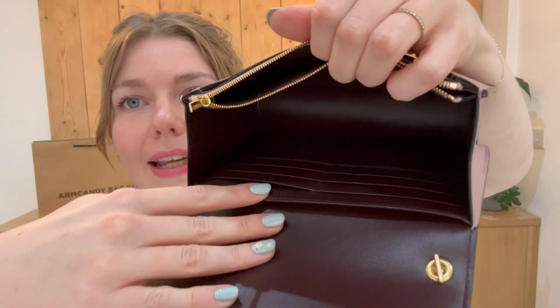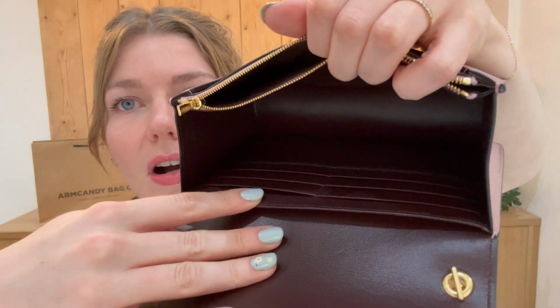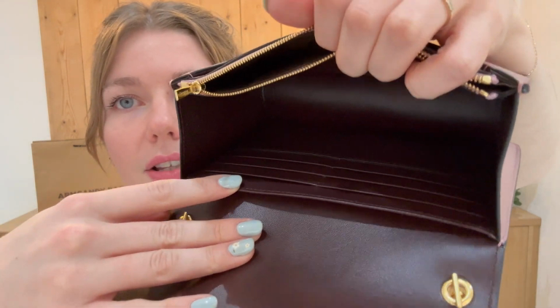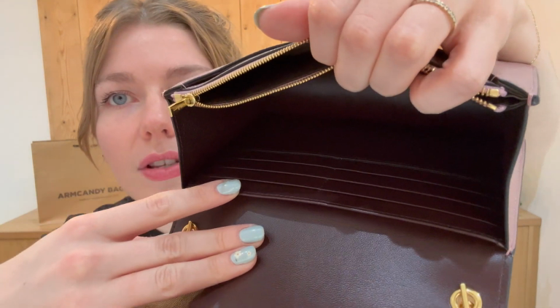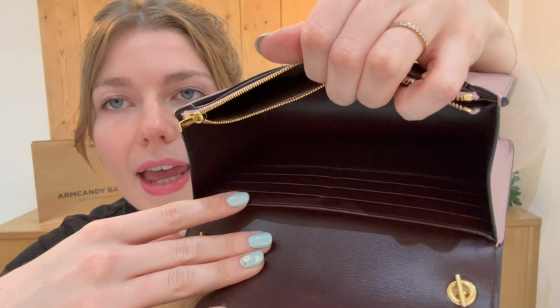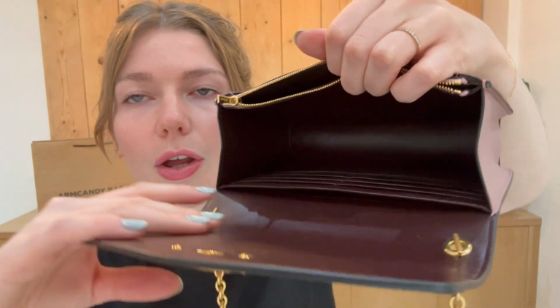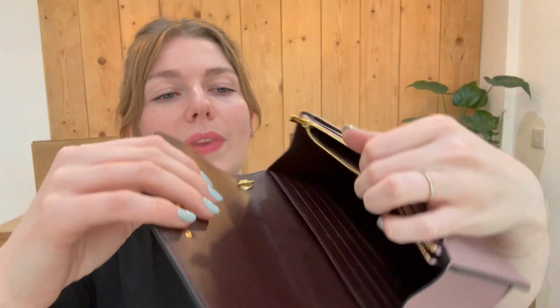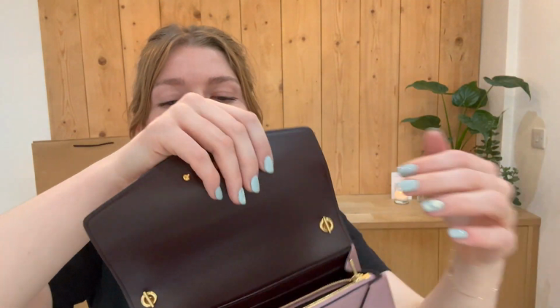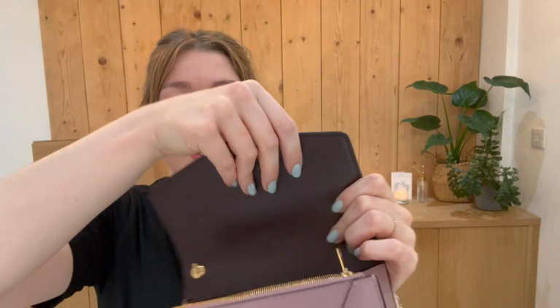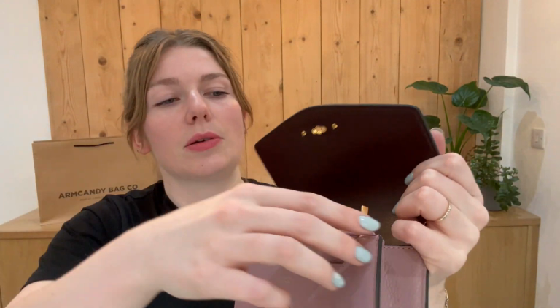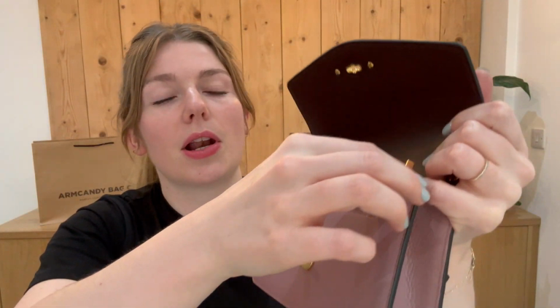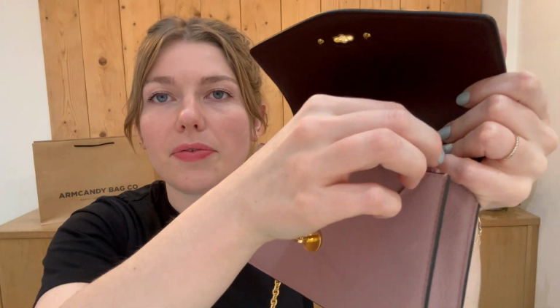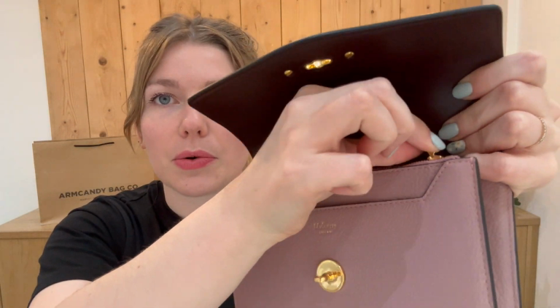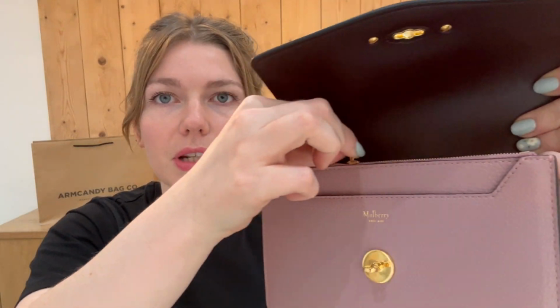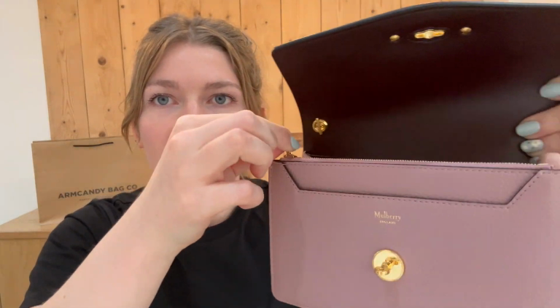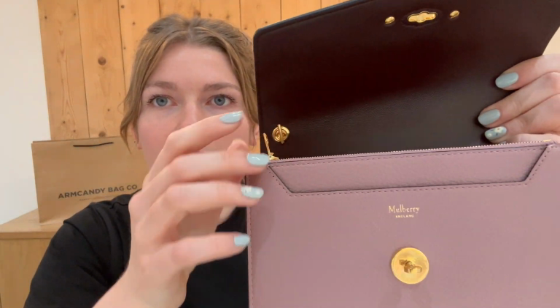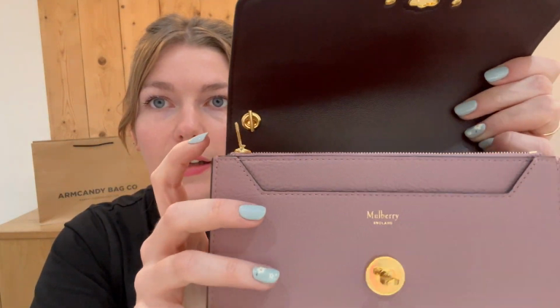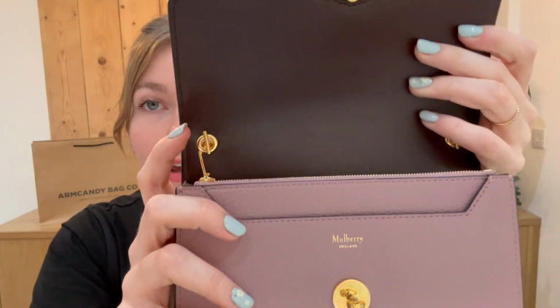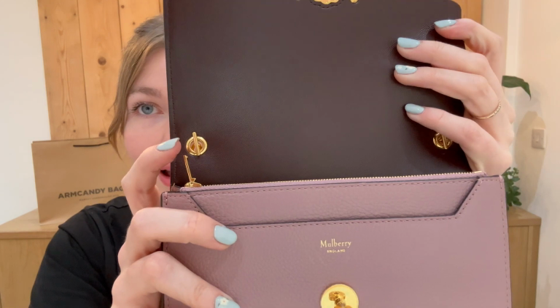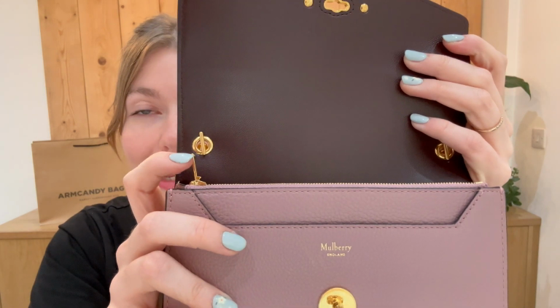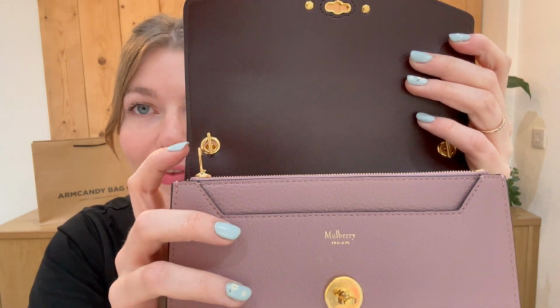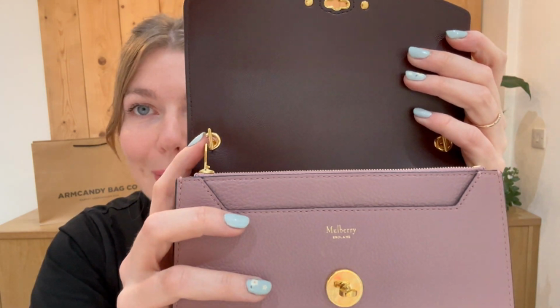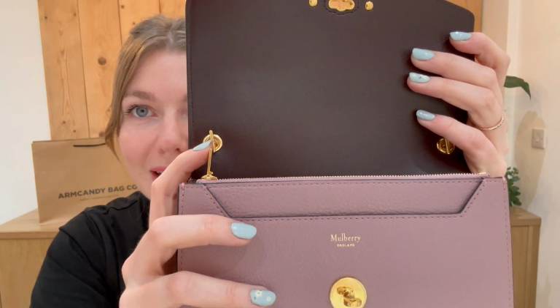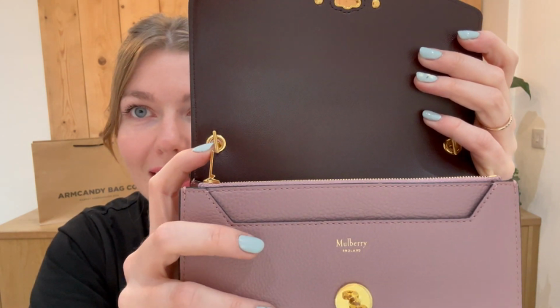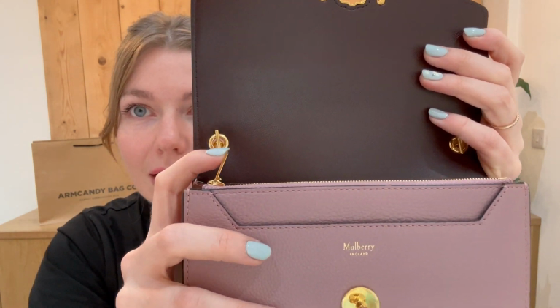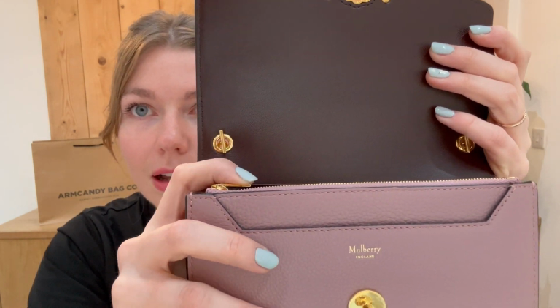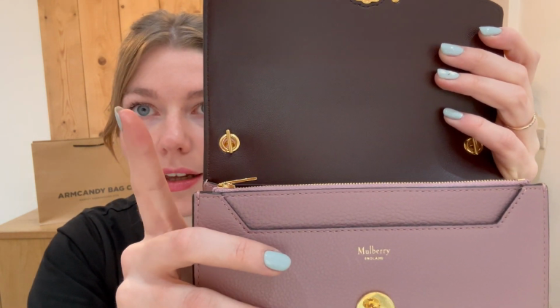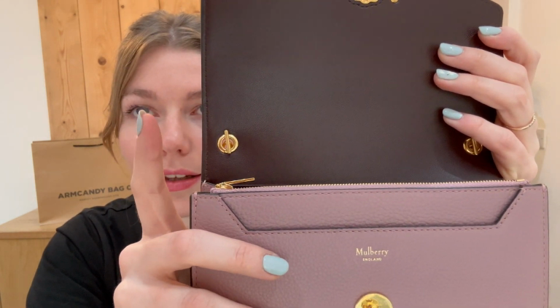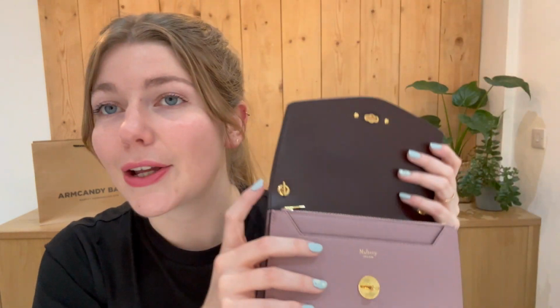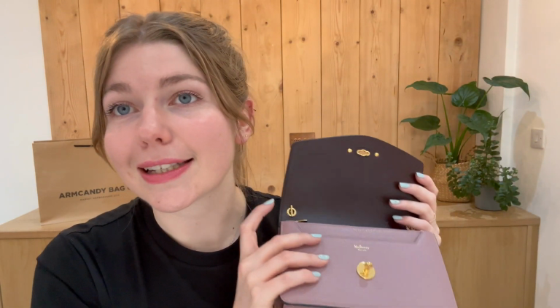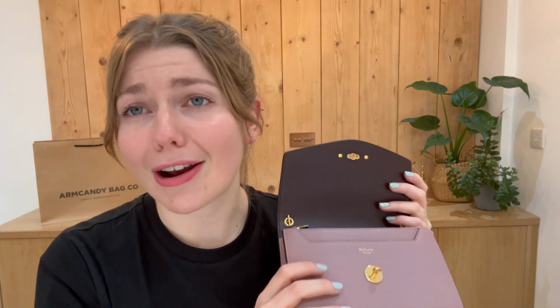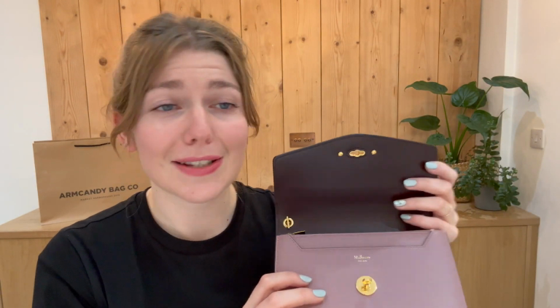You've also got eight card slots. And as Tamara loves, we will do the little click of the zip on this — that is very satisfying.